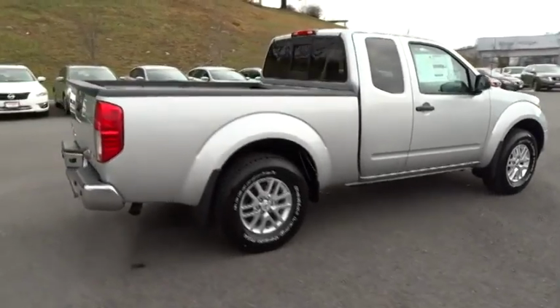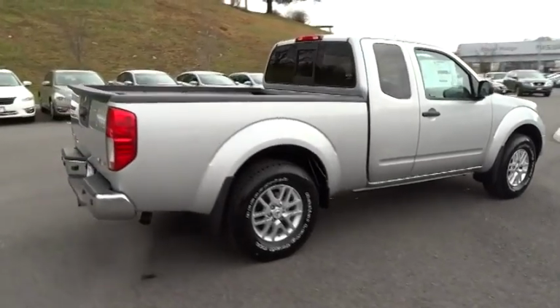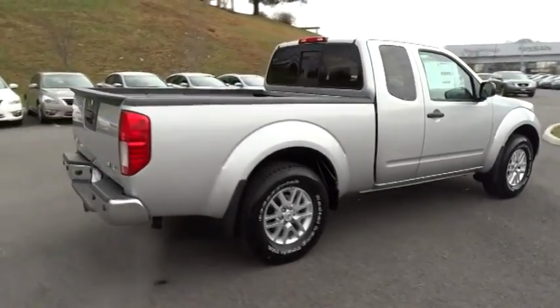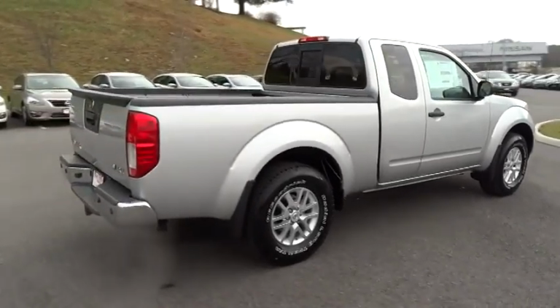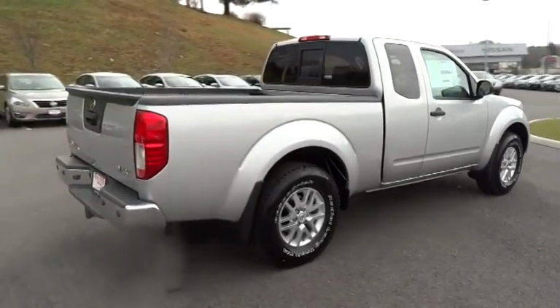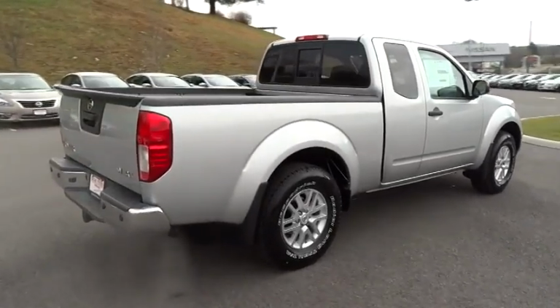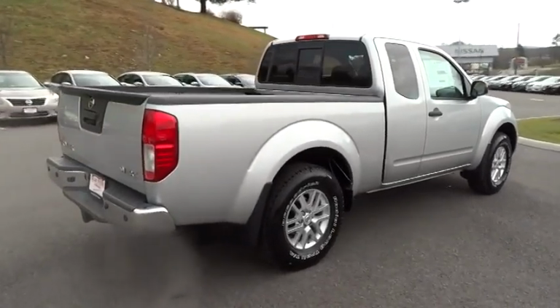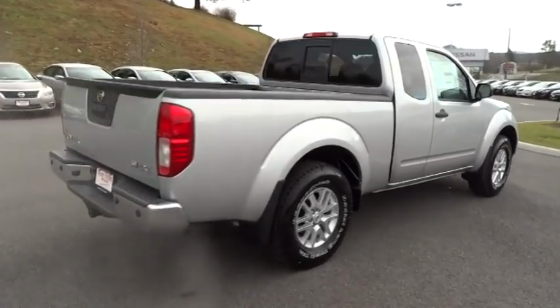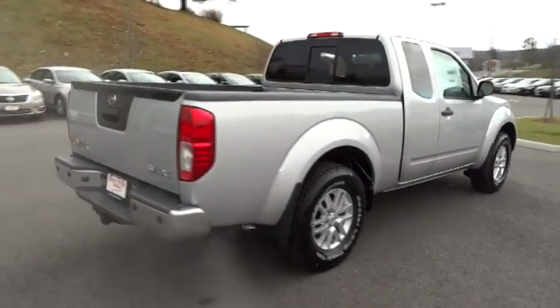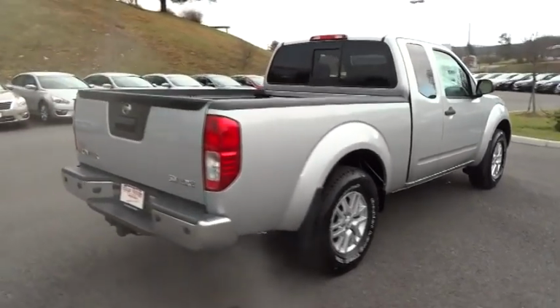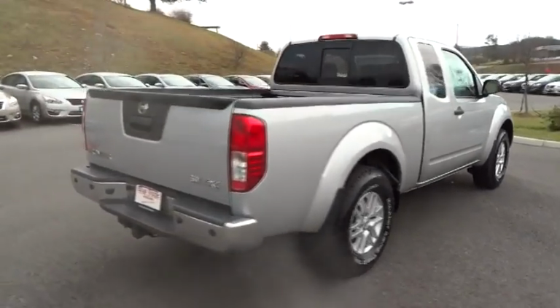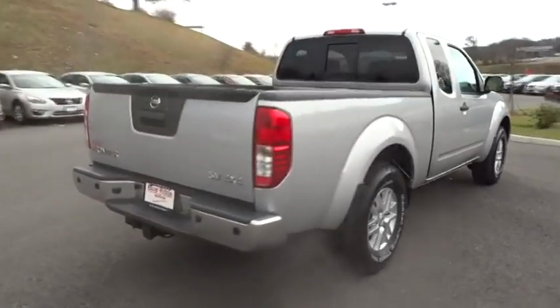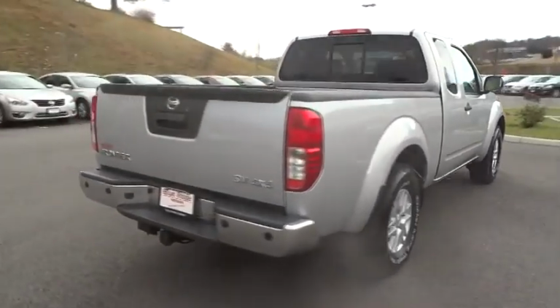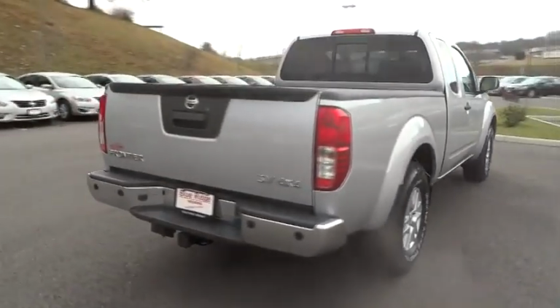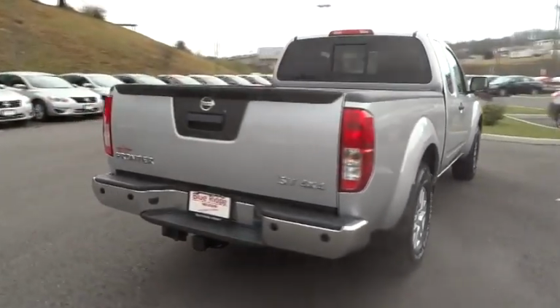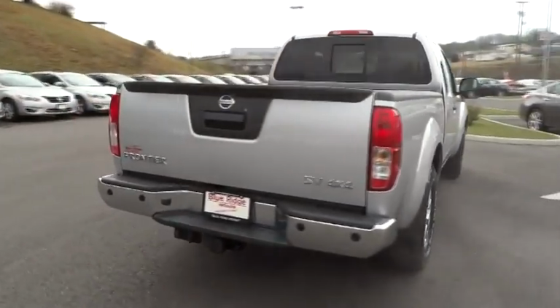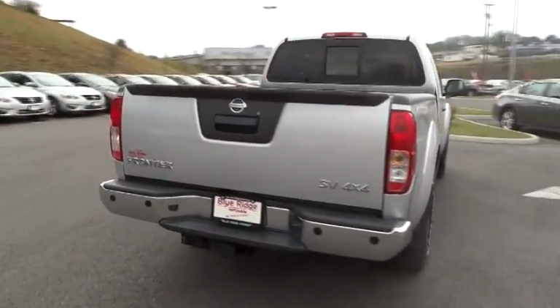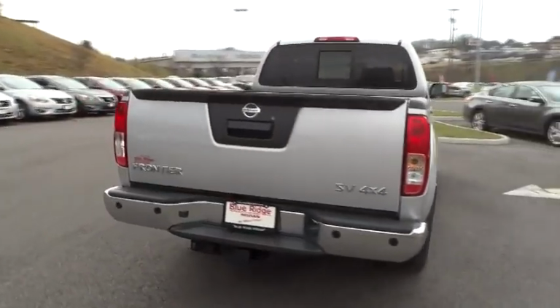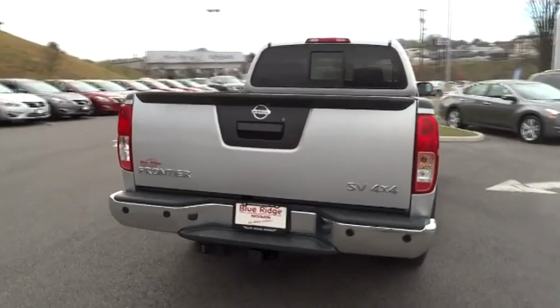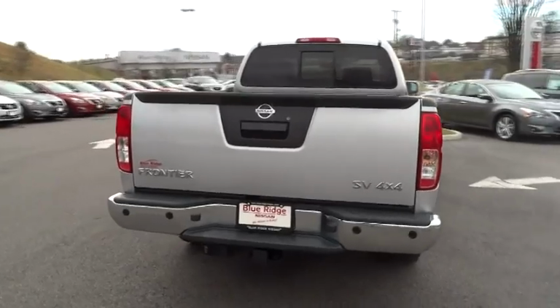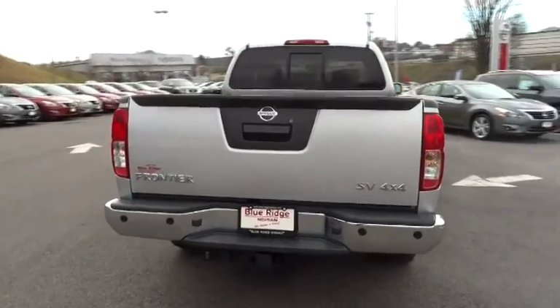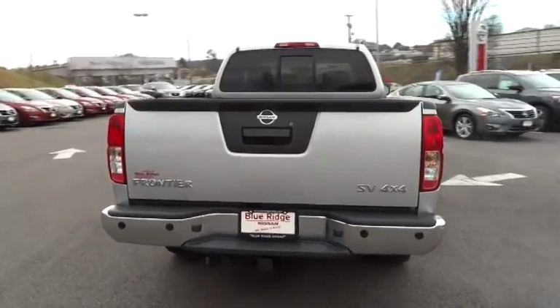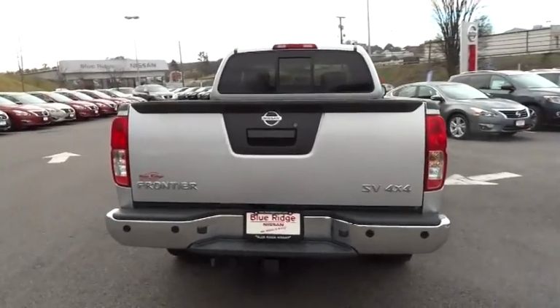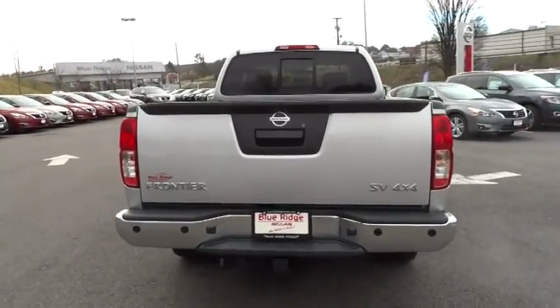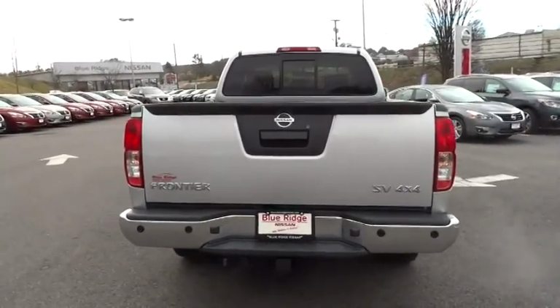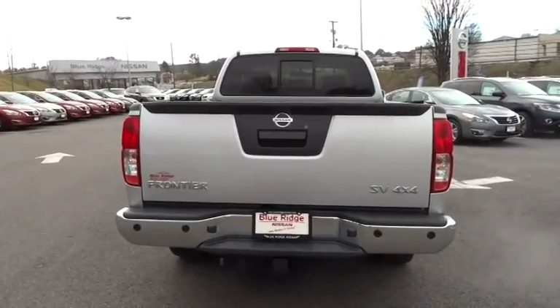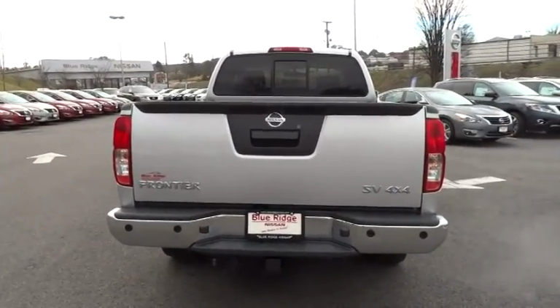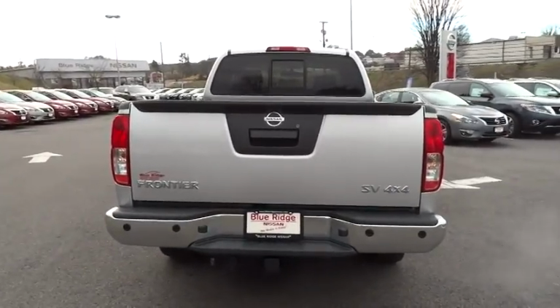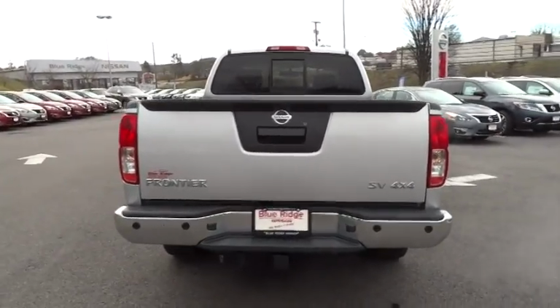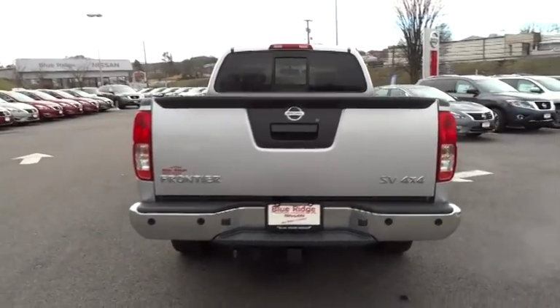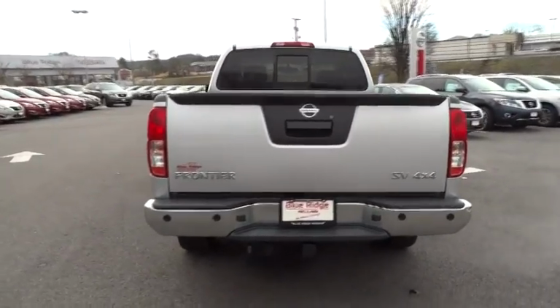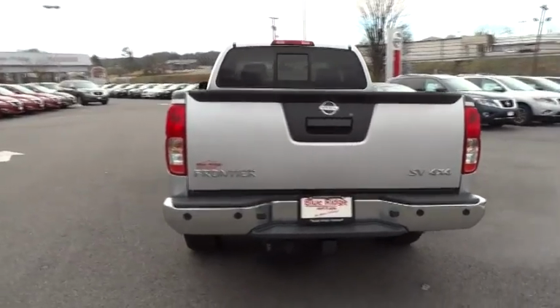The Frontier's interior comforts include cab versatility, under-seat storage, and seating for five, and is priced below $30,000.